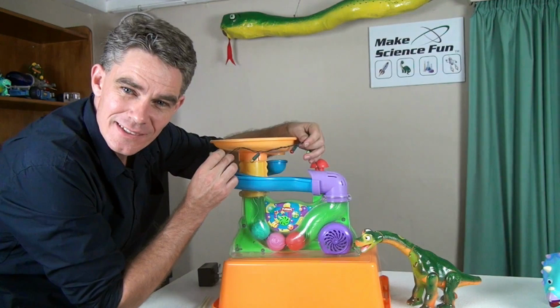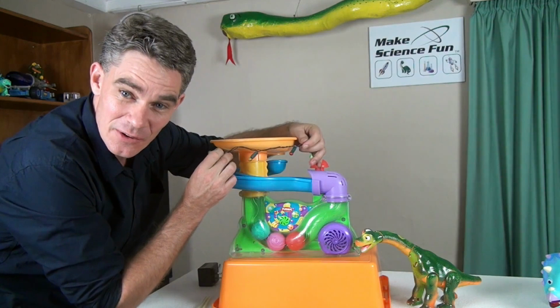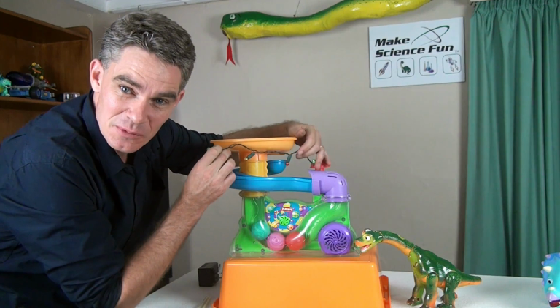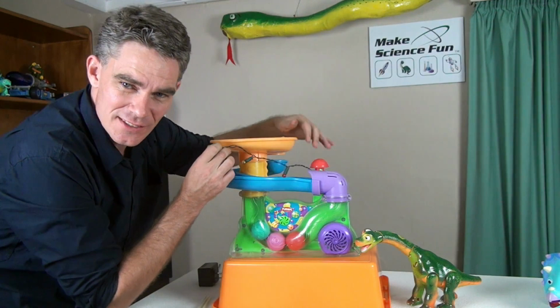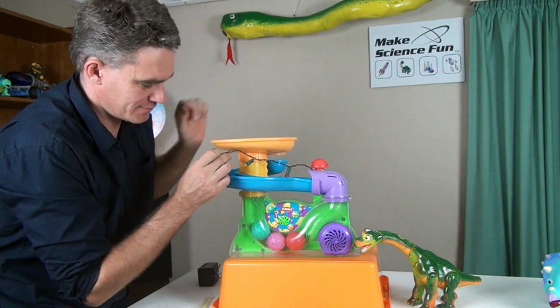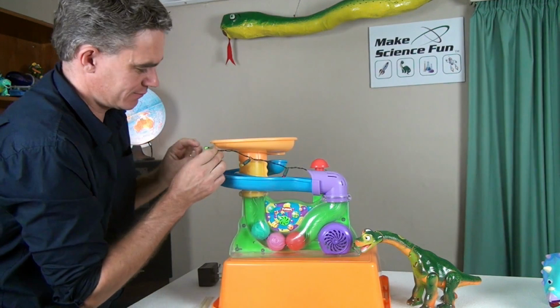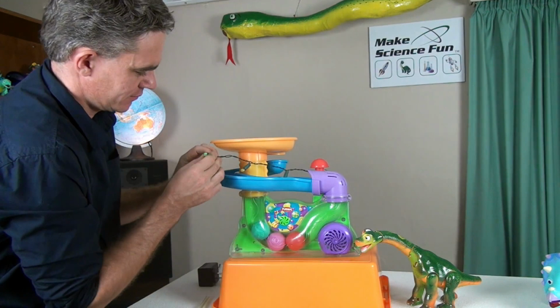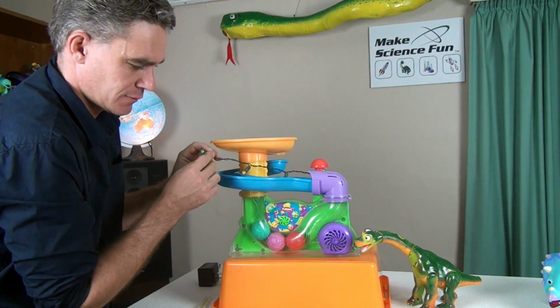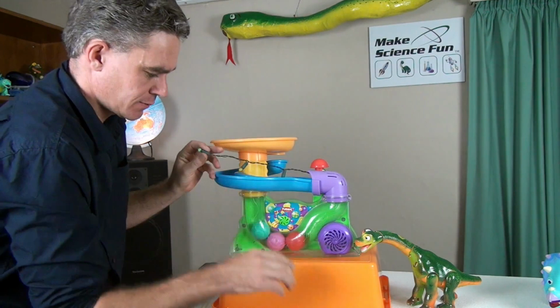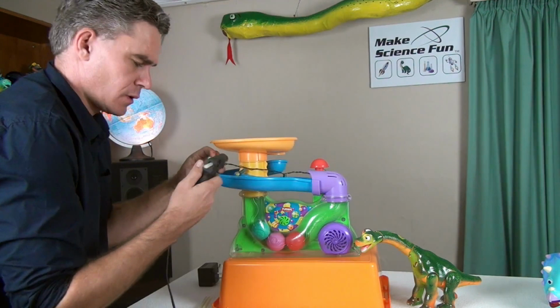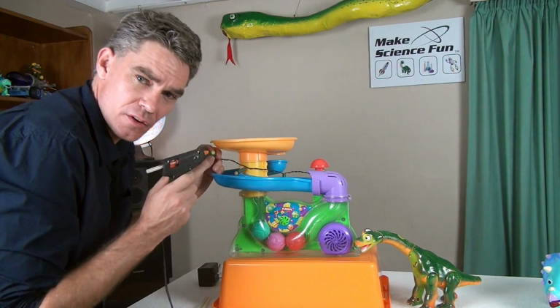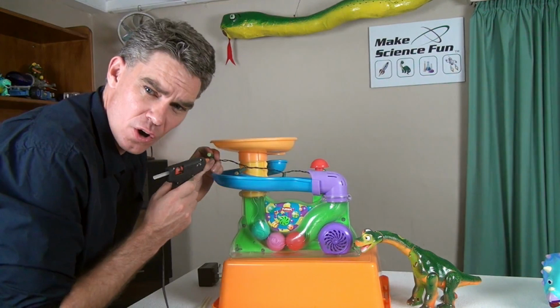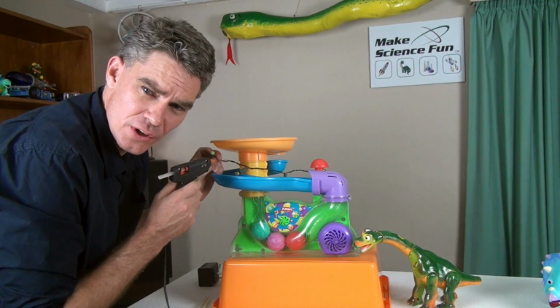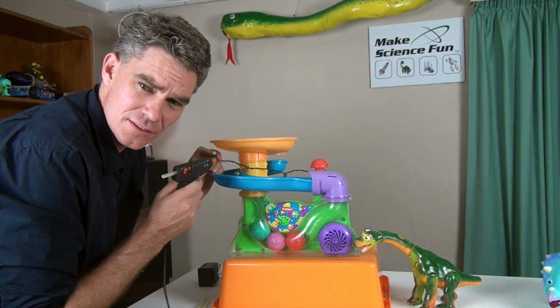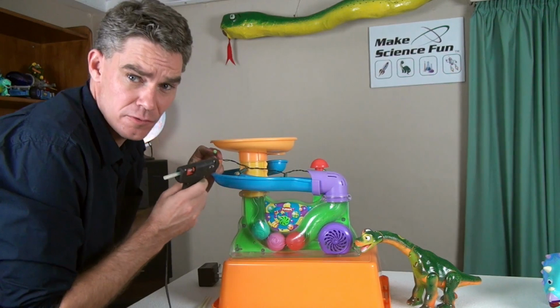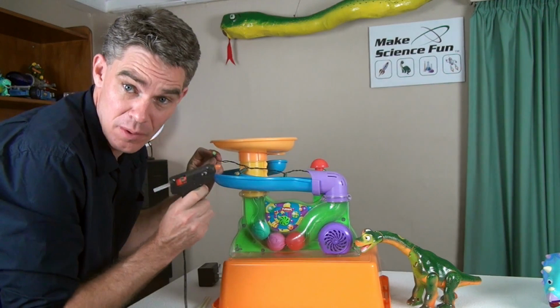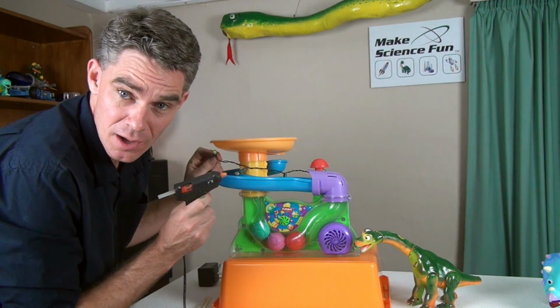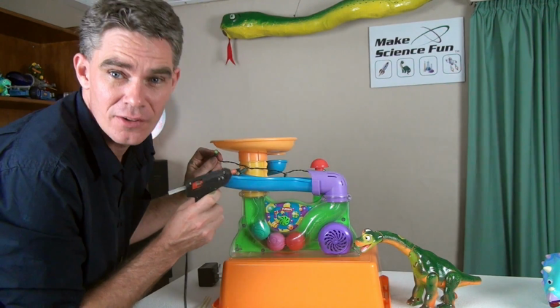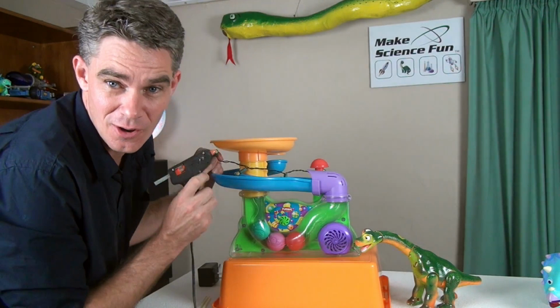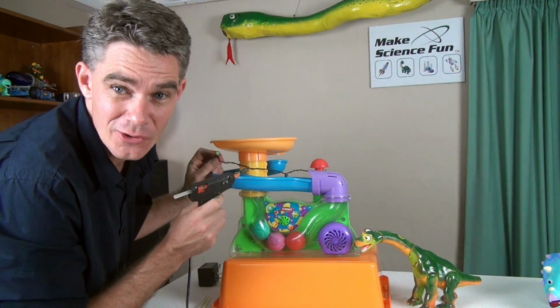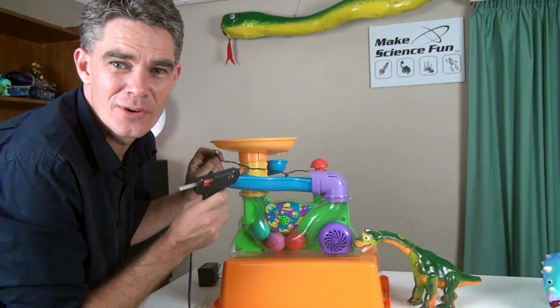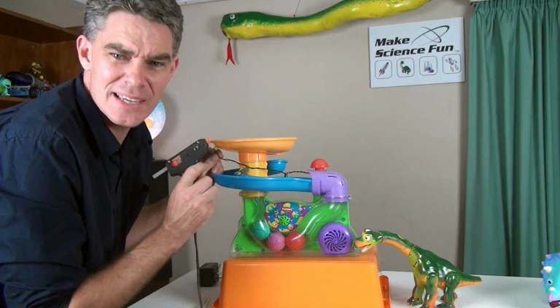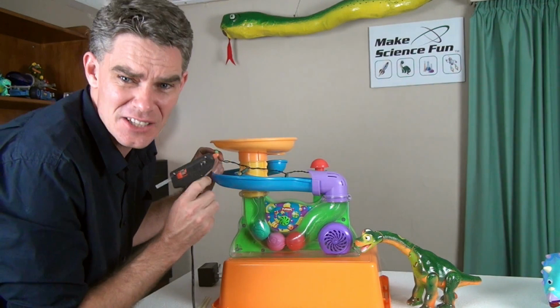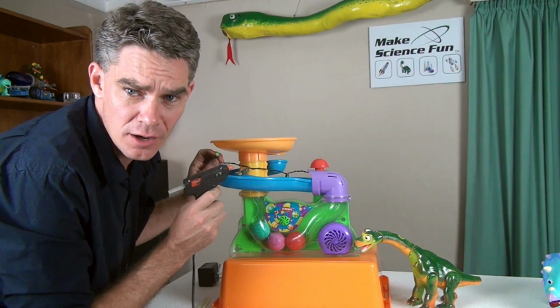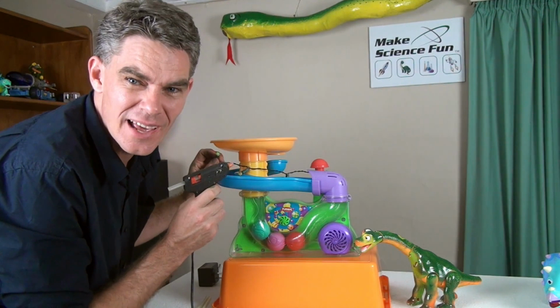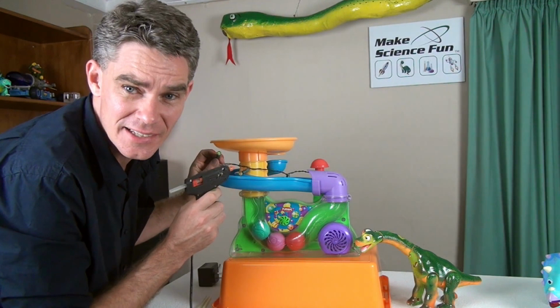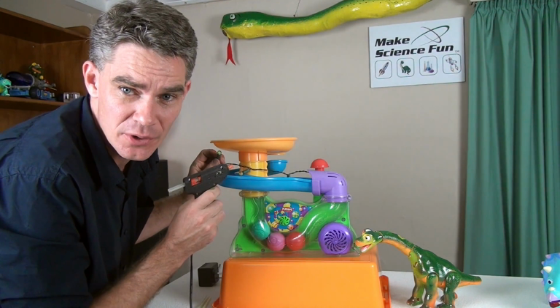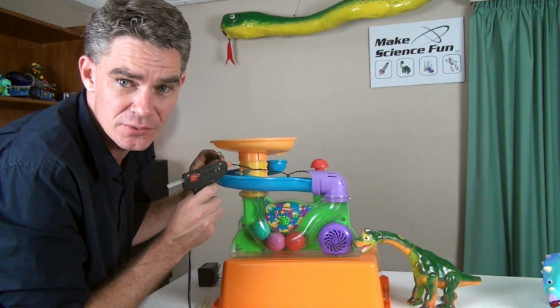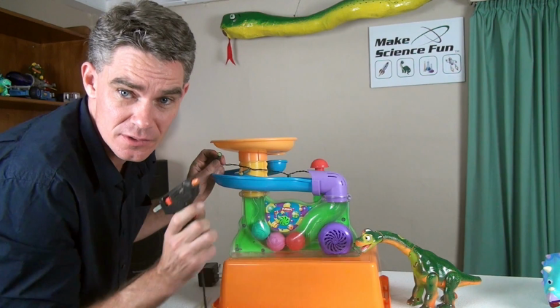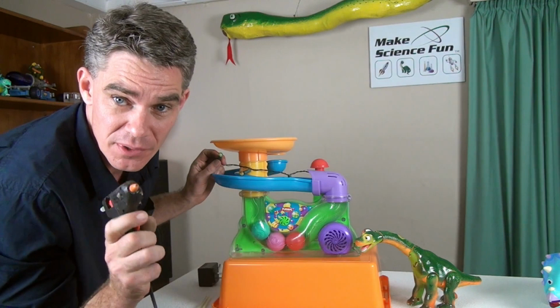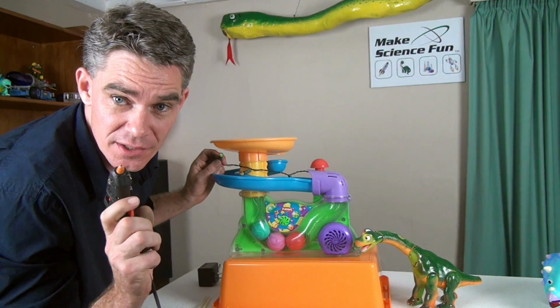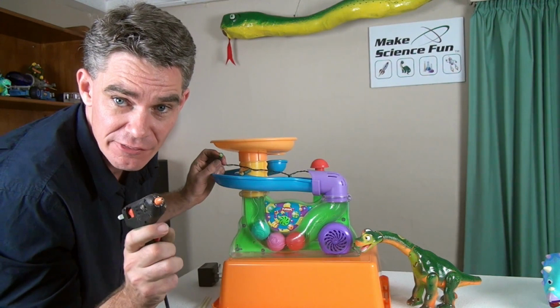Let's start with some lights. Got a hot glue gun. Remember, the hot glue is hot and it can burn you. So be careful.